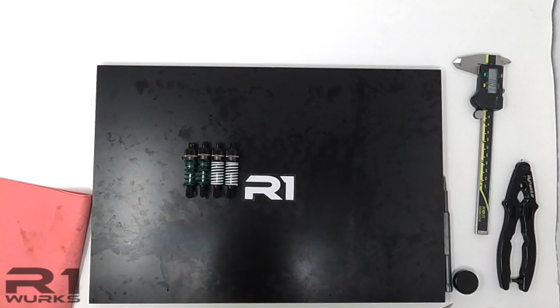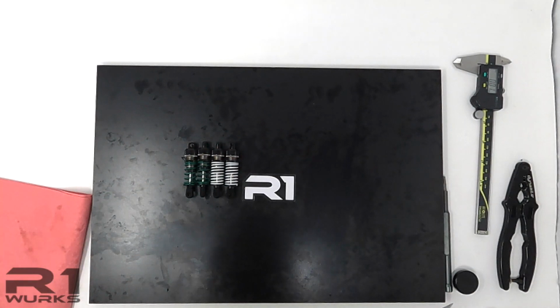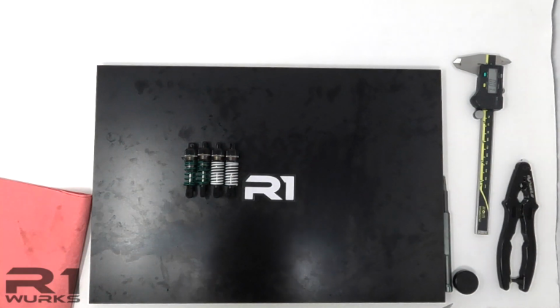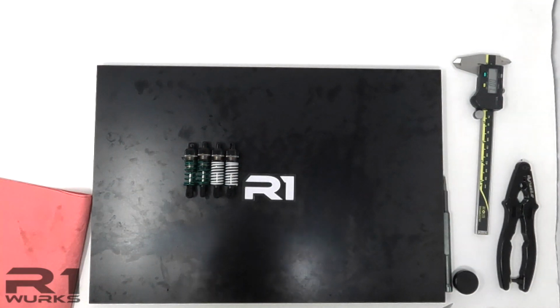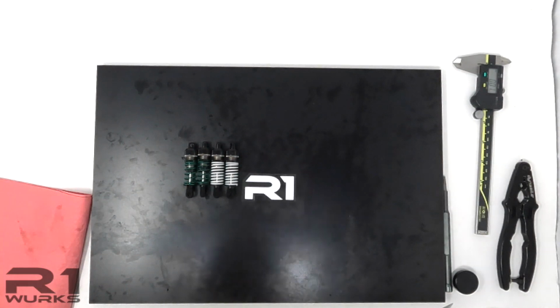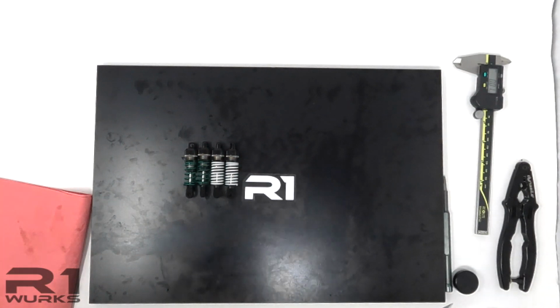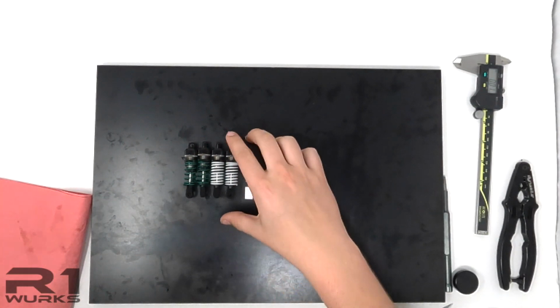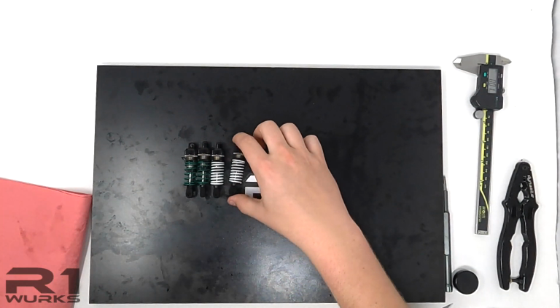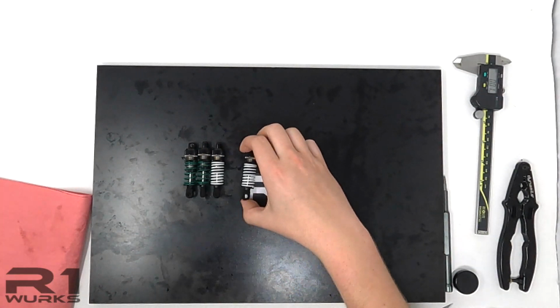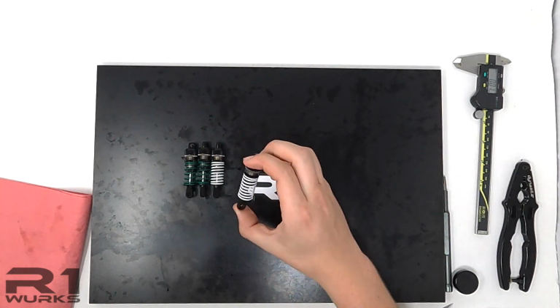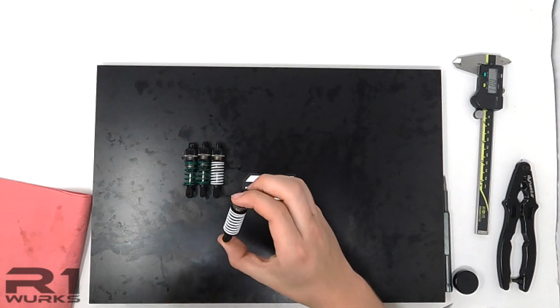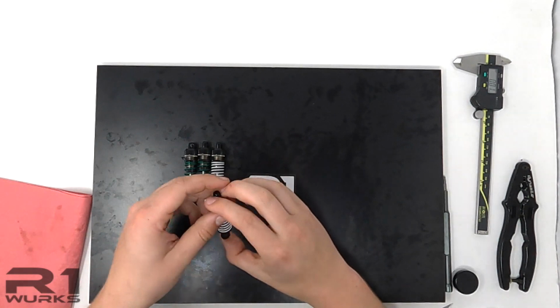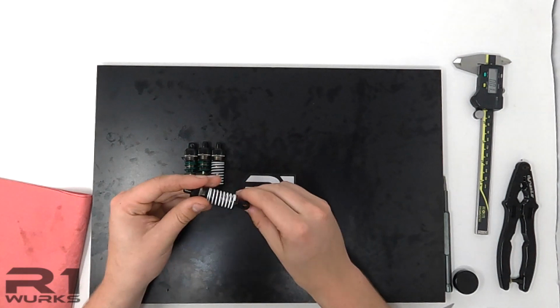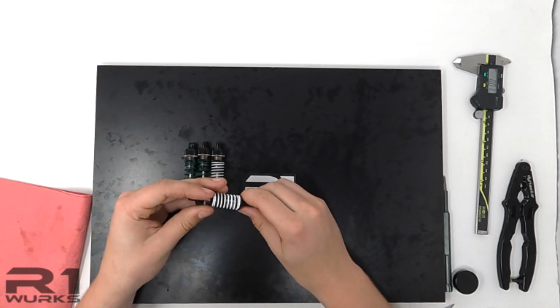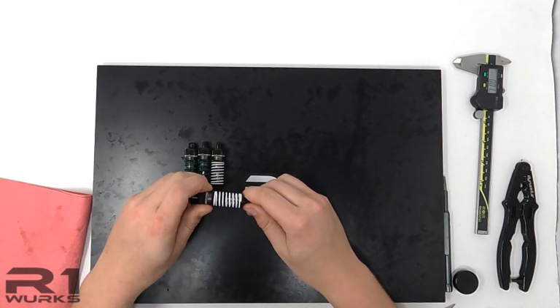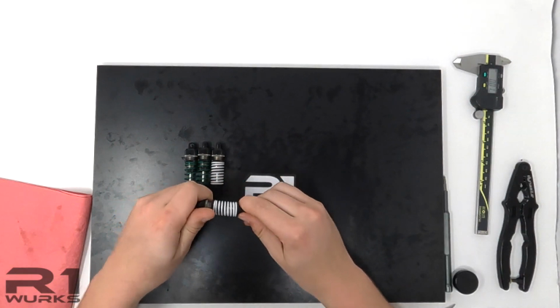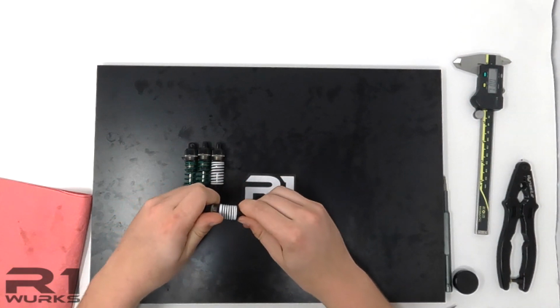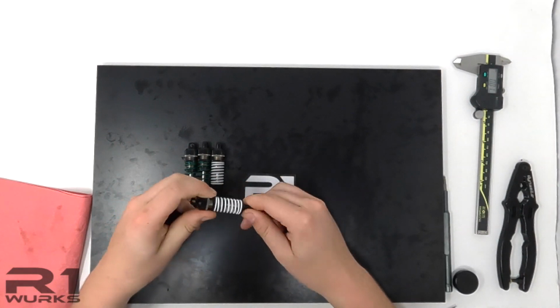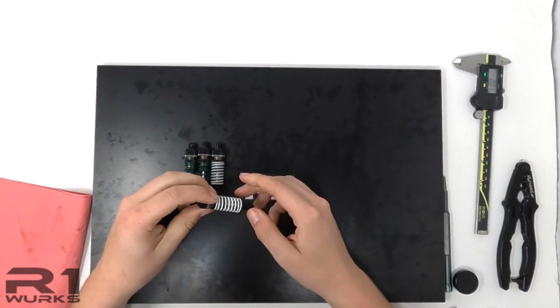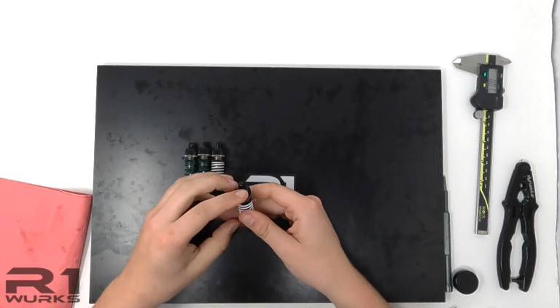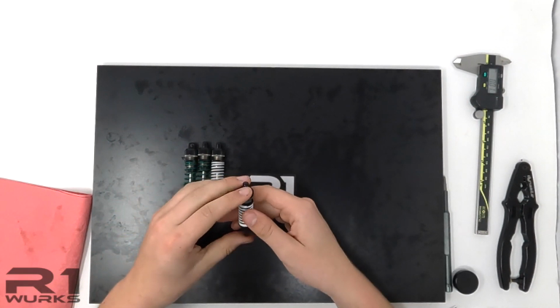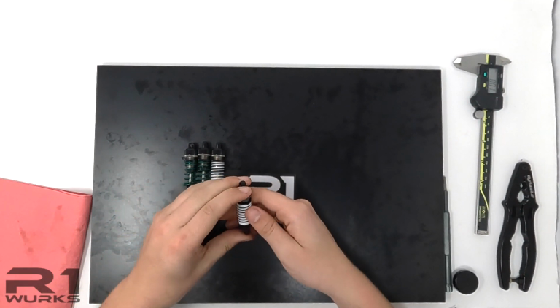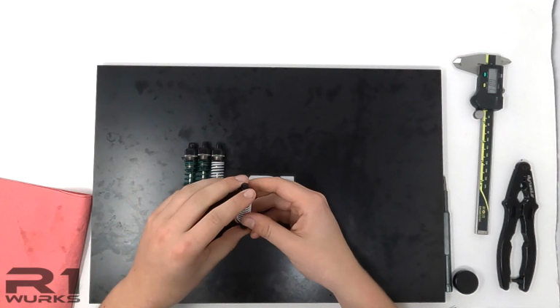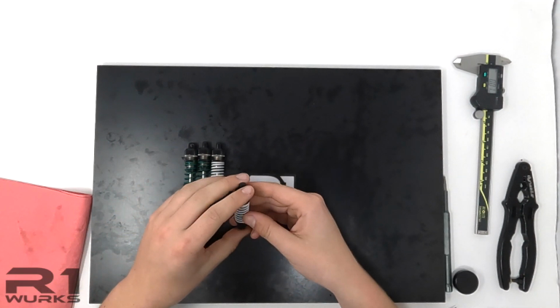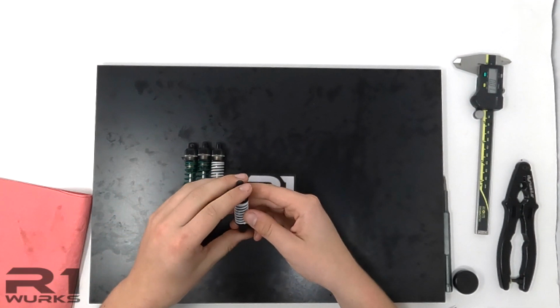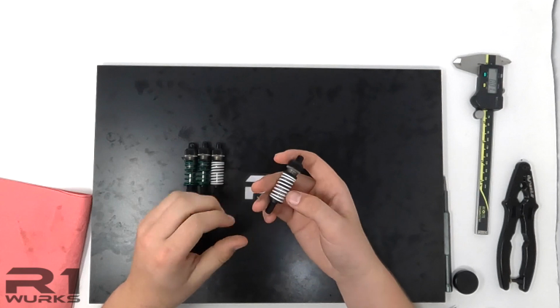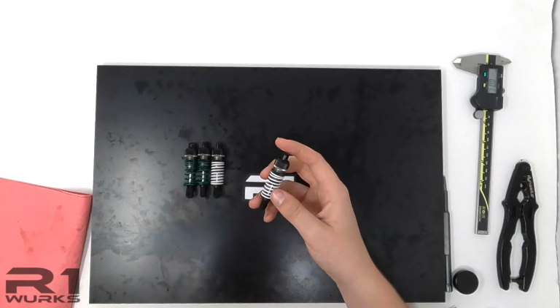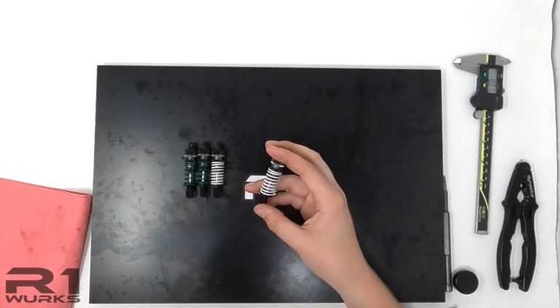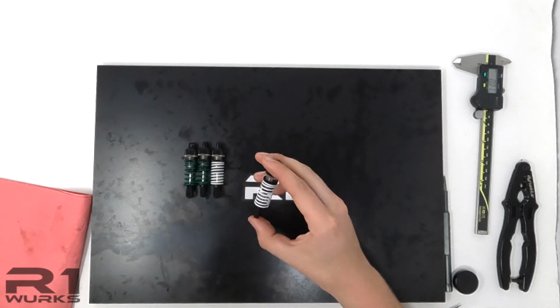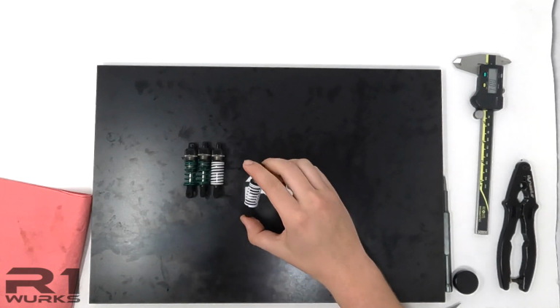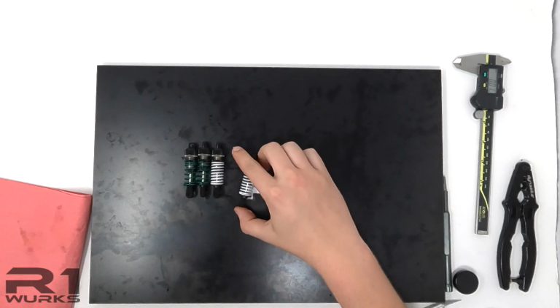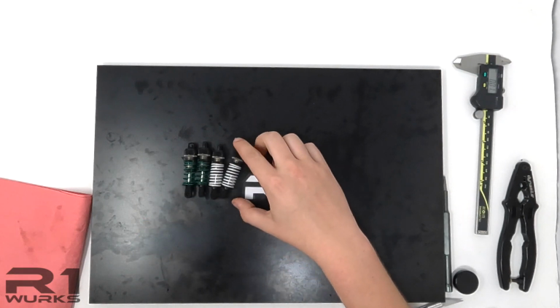Now we have our finished product — the DC-1V1 shocks are now all built up, the shocks are going to be working correctly, and now it's time to hit the track.